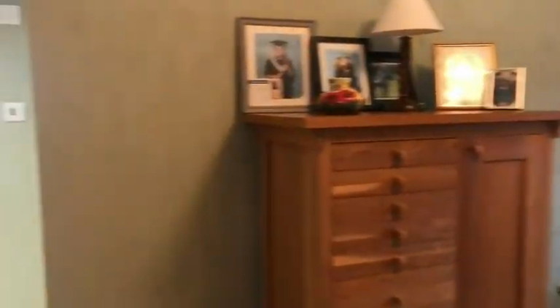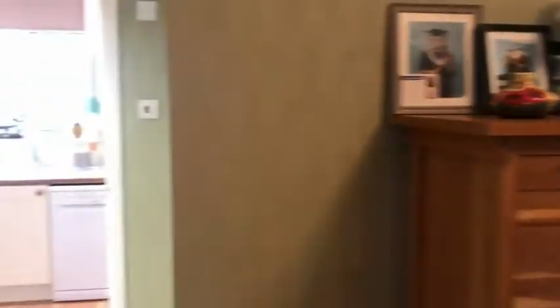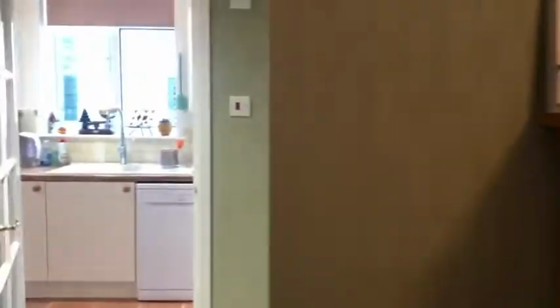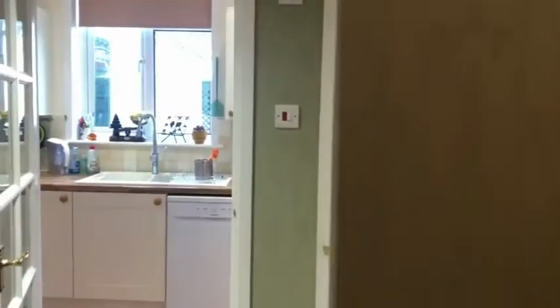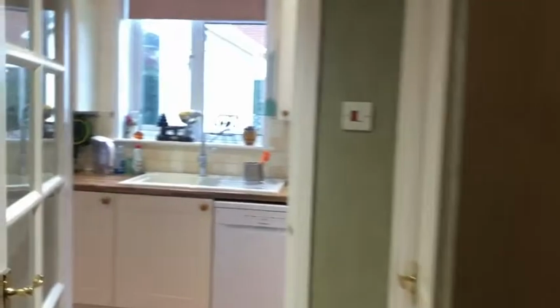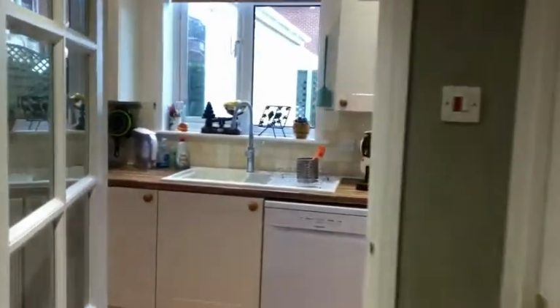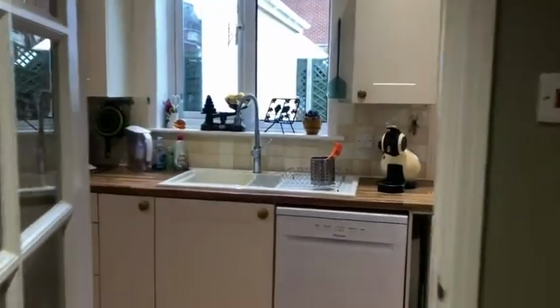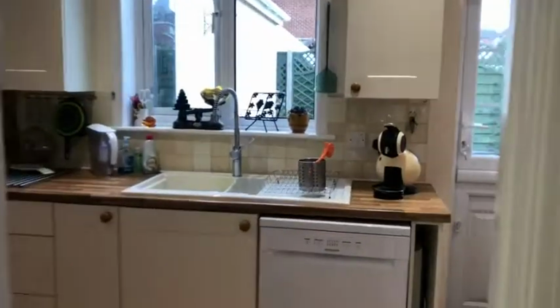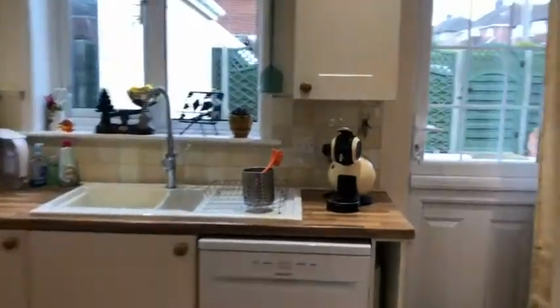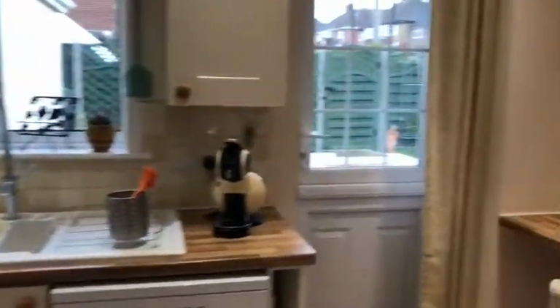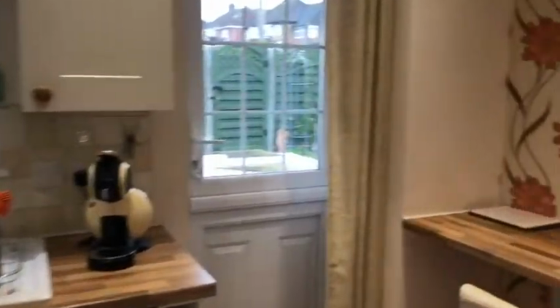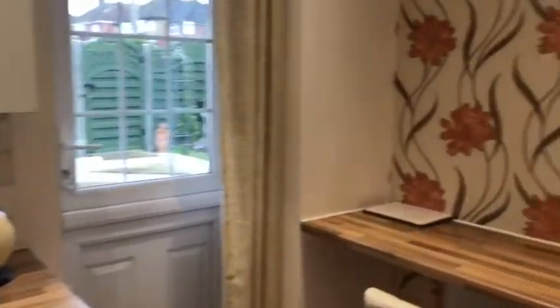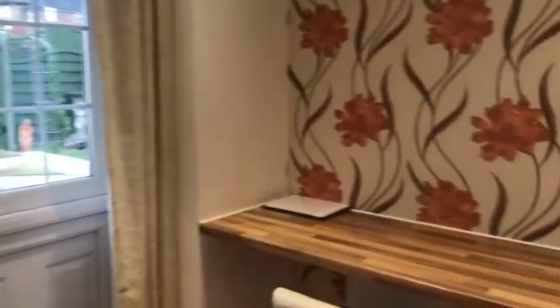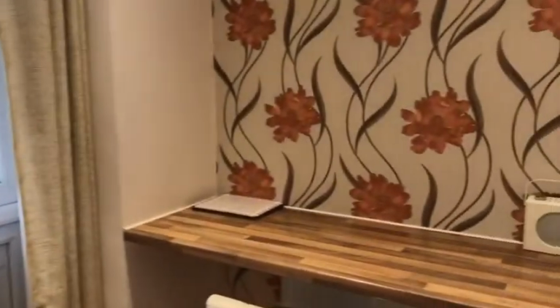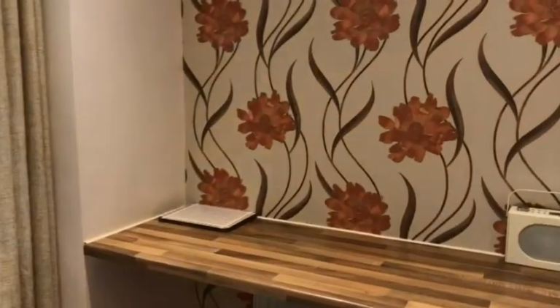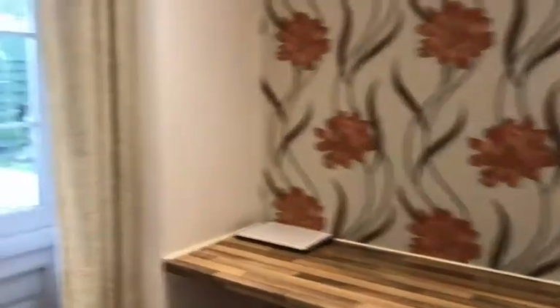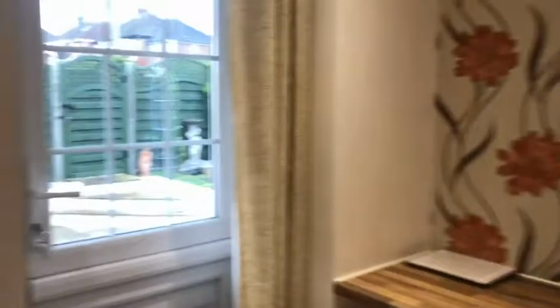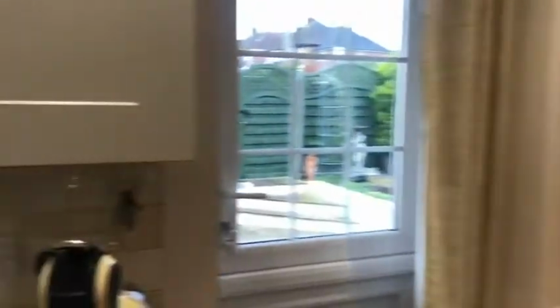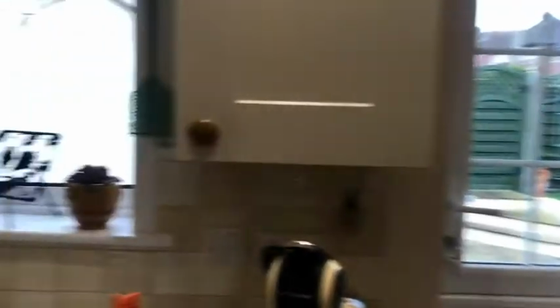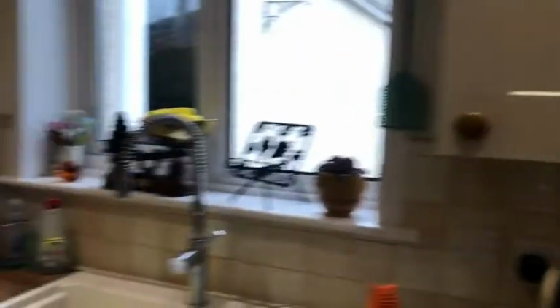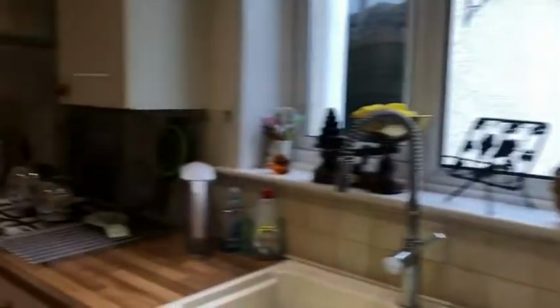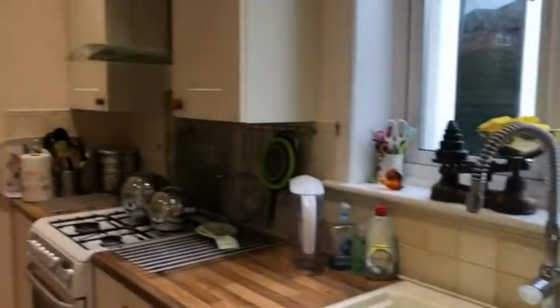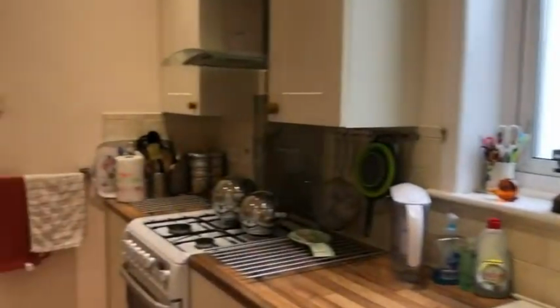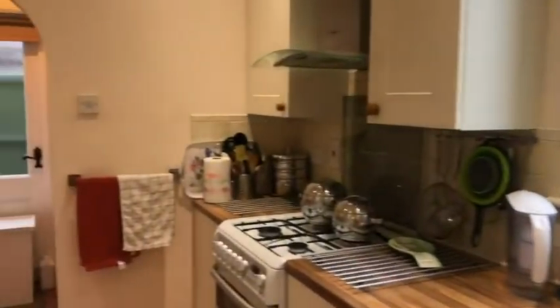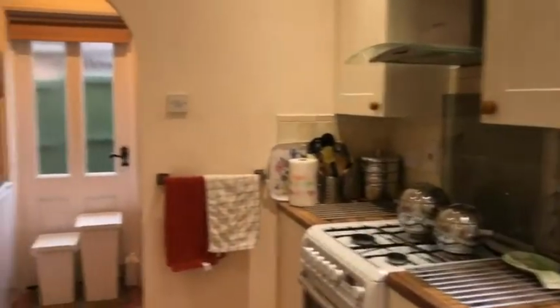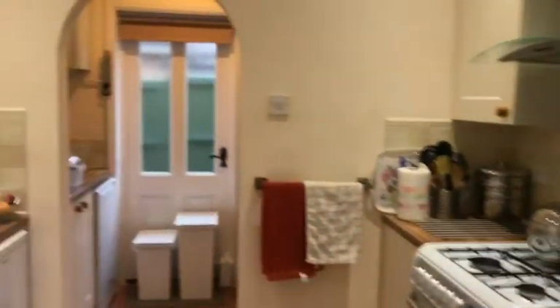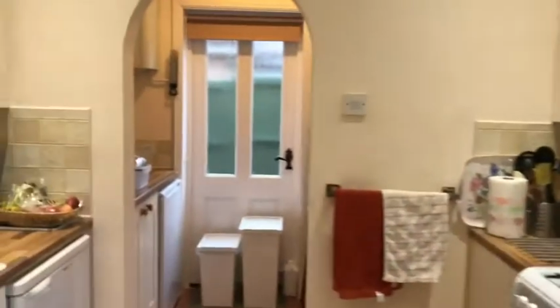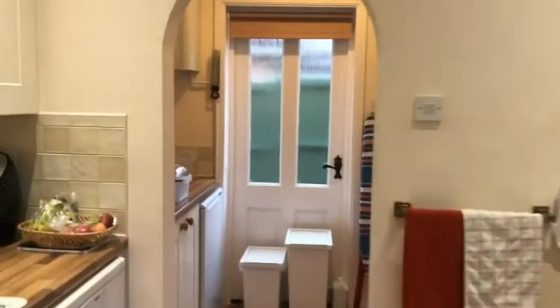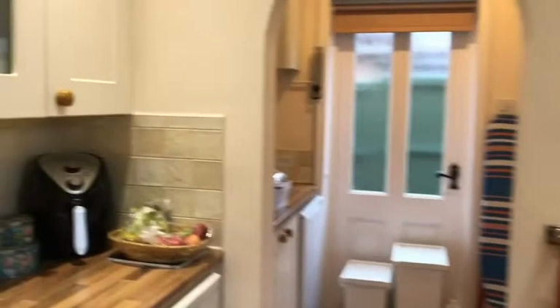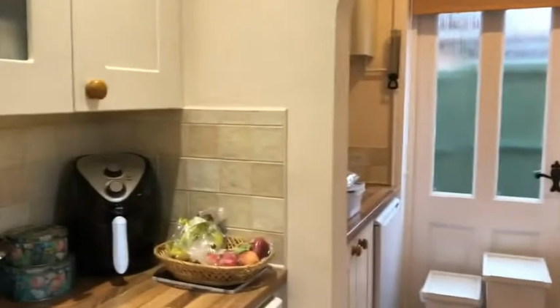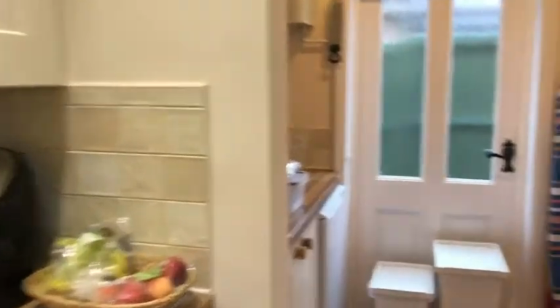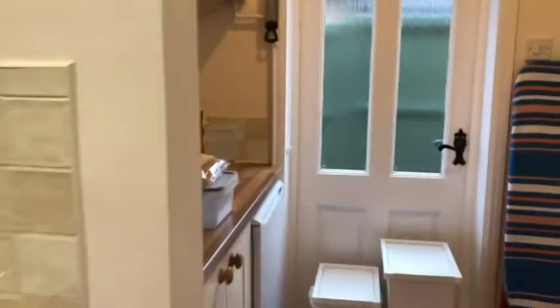You'll see in a minute that there's a great kitchen — it's a sort of modern cream shaker style kitchen, with a breakfast bar at one end, and at the other end, which is really handy, is a utility area which leads to a back door.